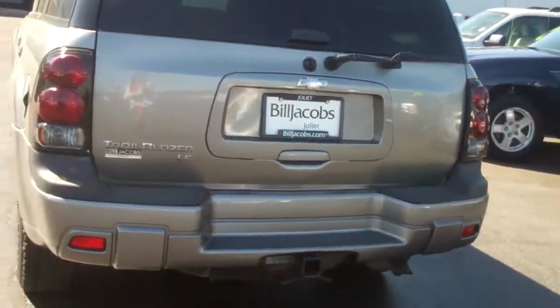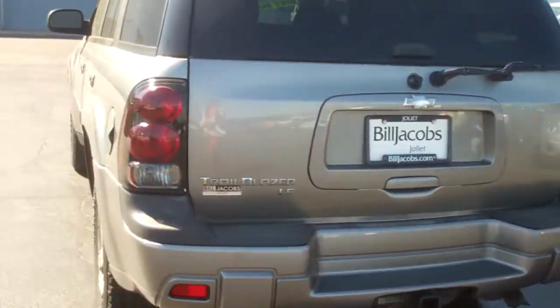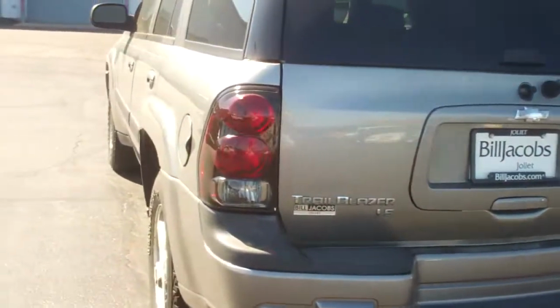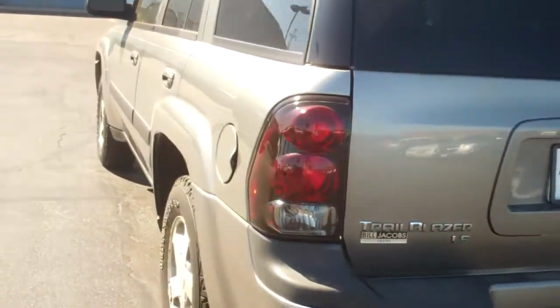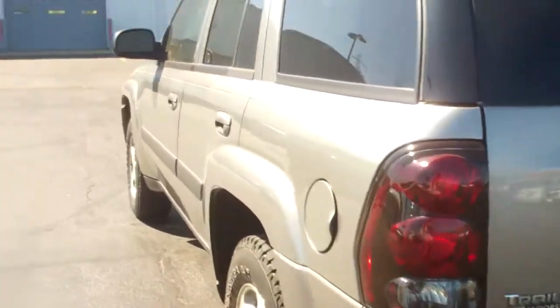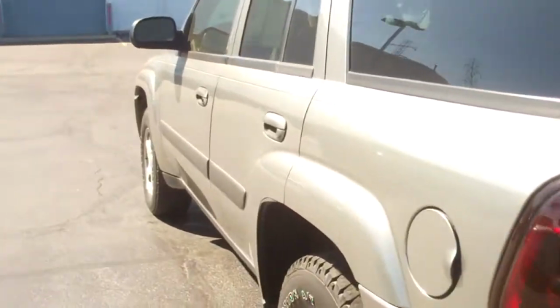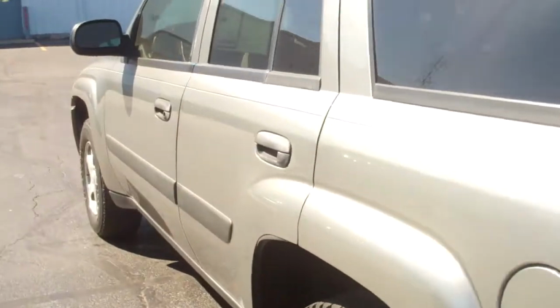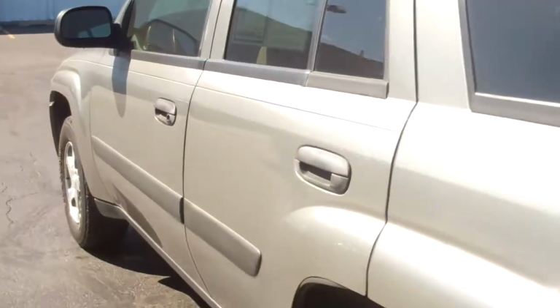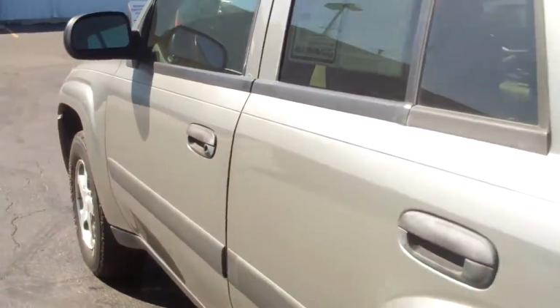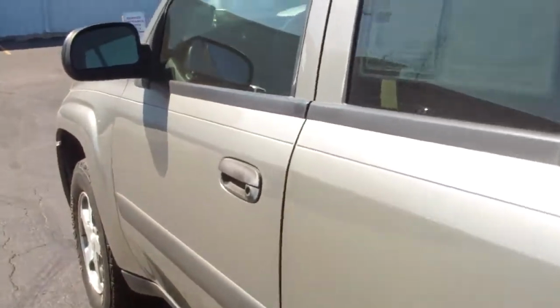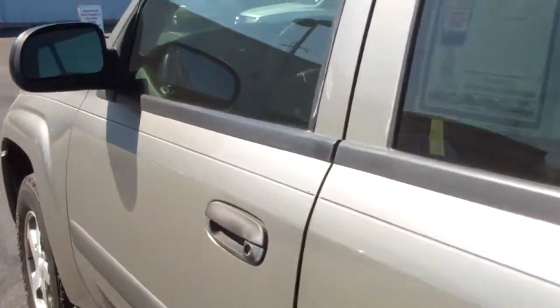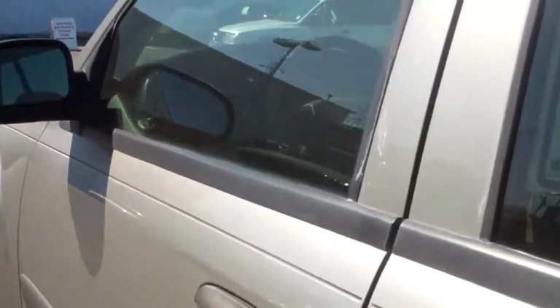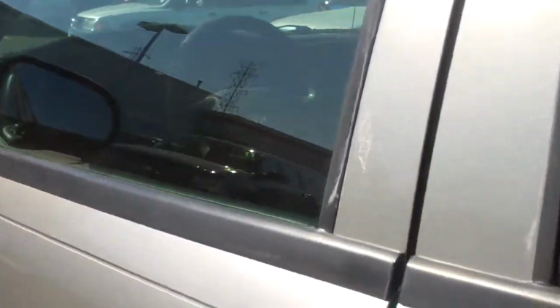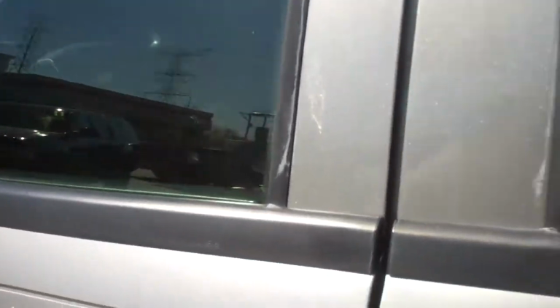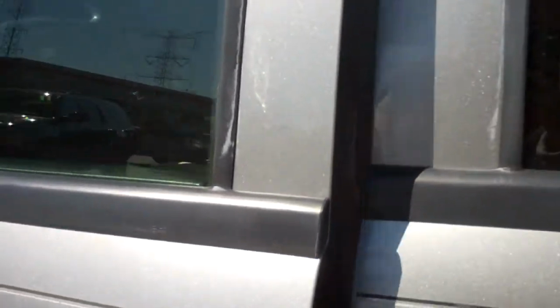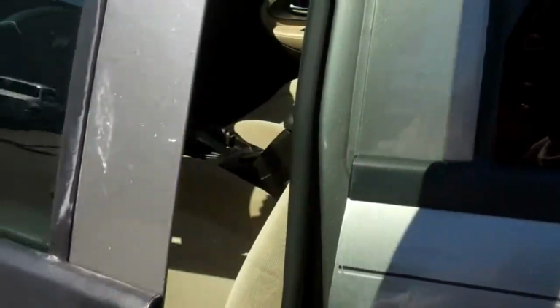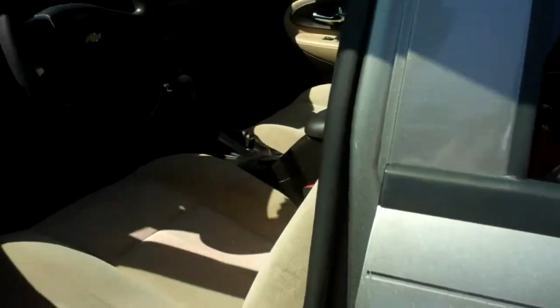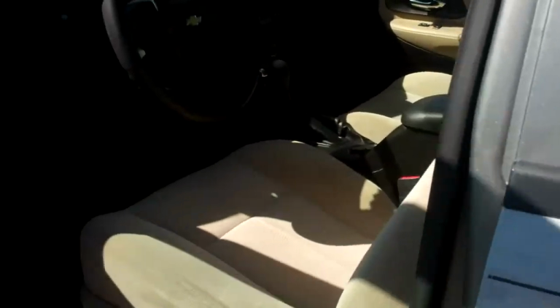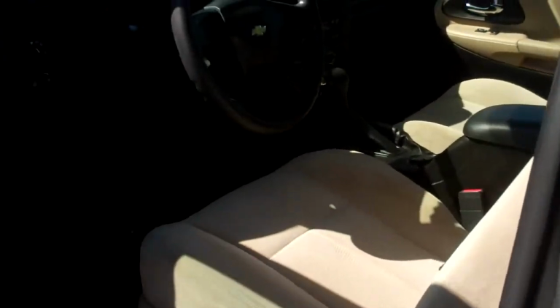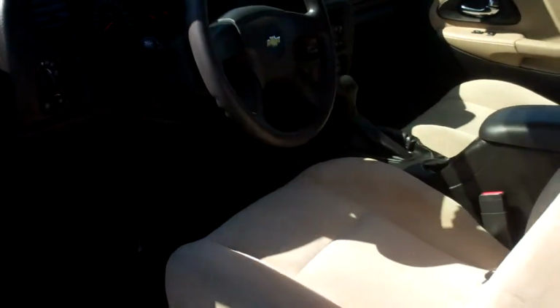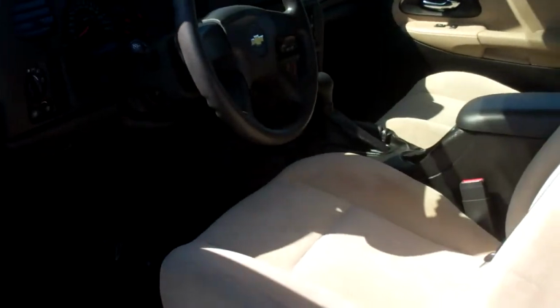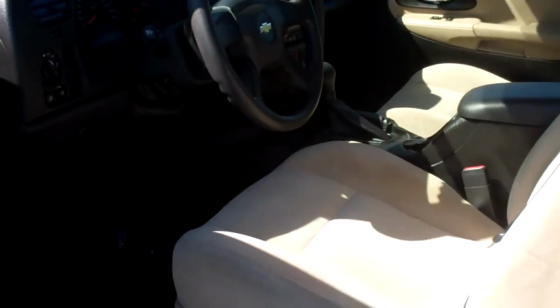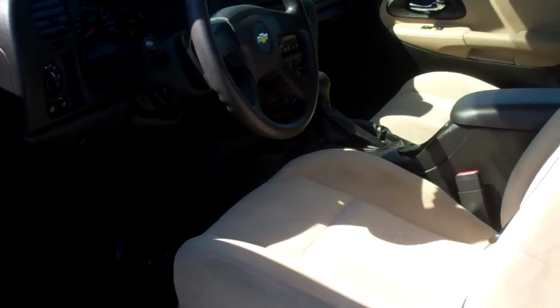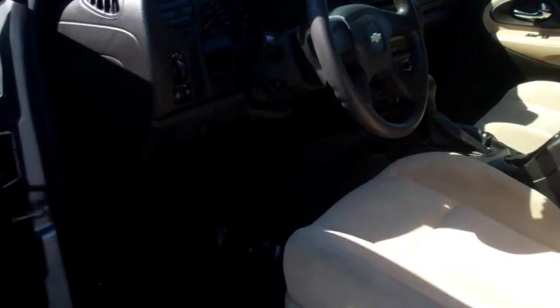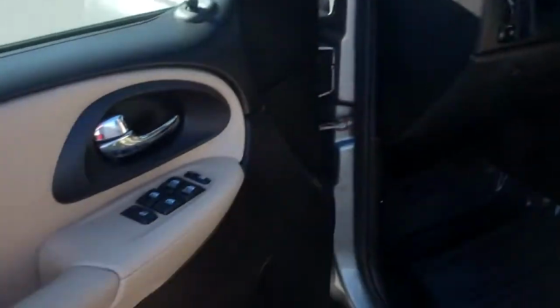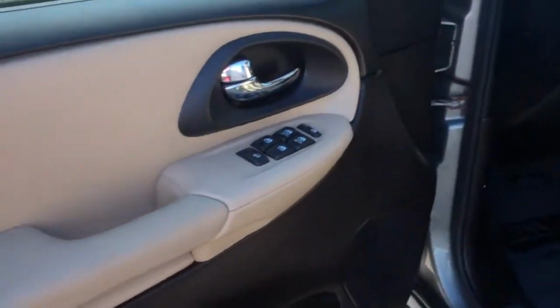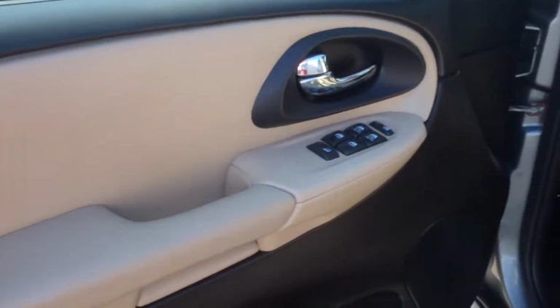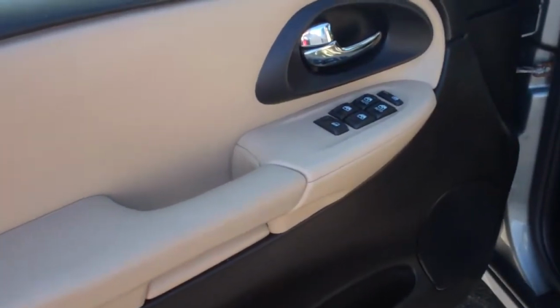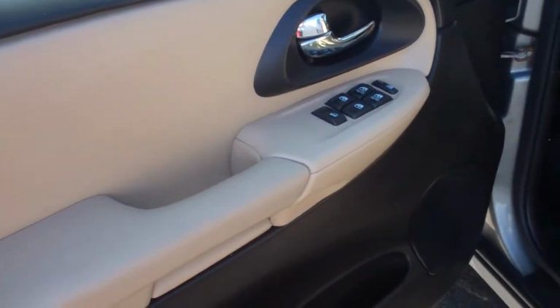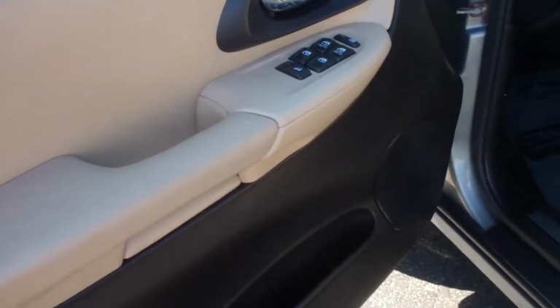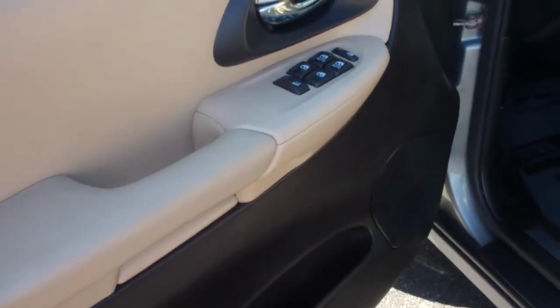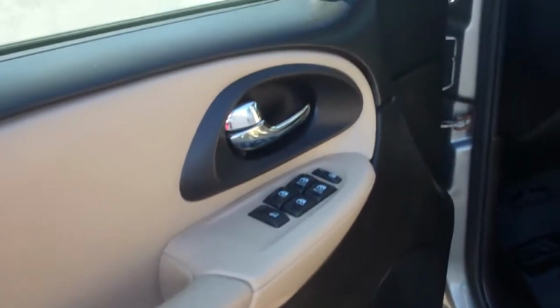I'll give you a quick view on the inside as well. As you can see it does have powered door locks and windows.